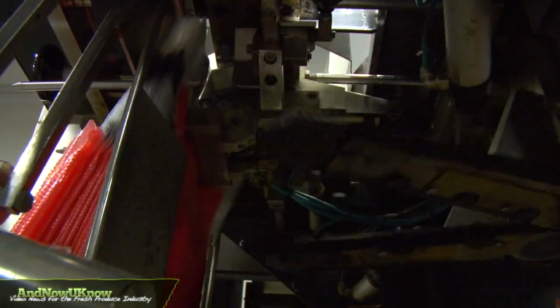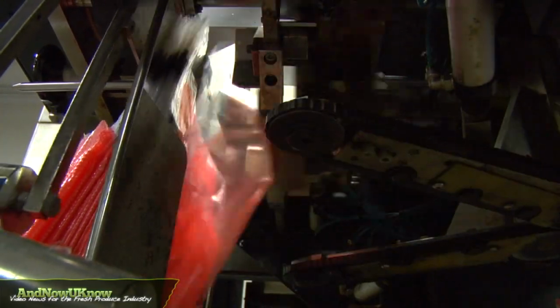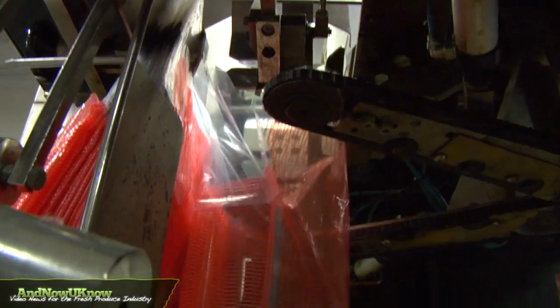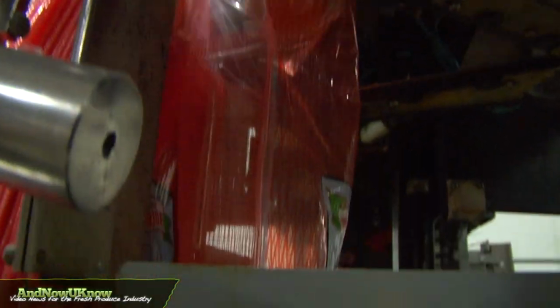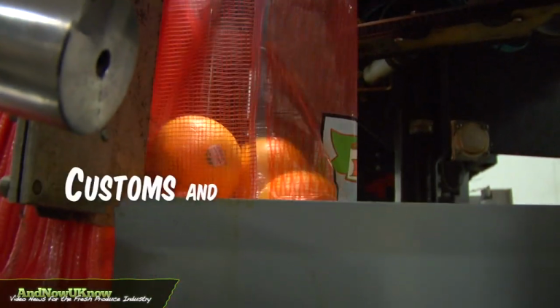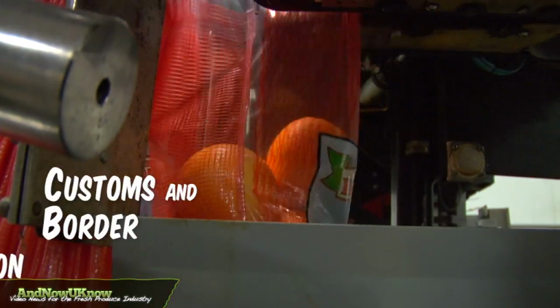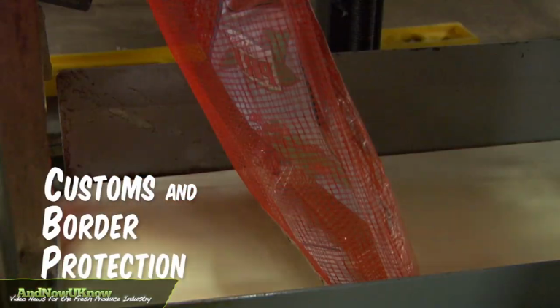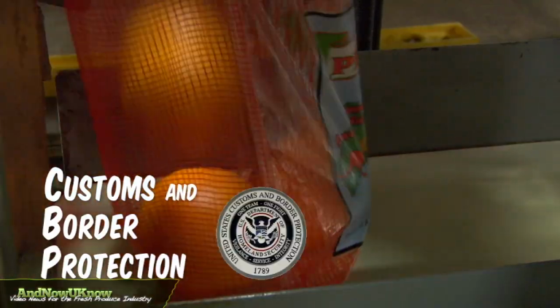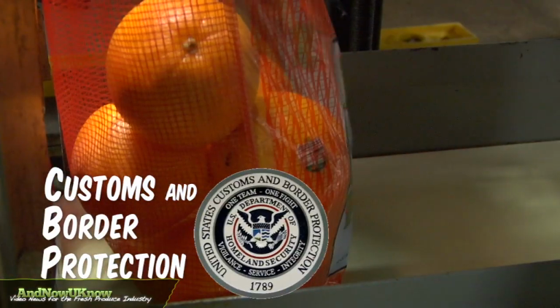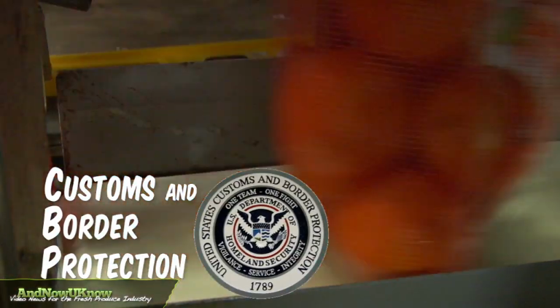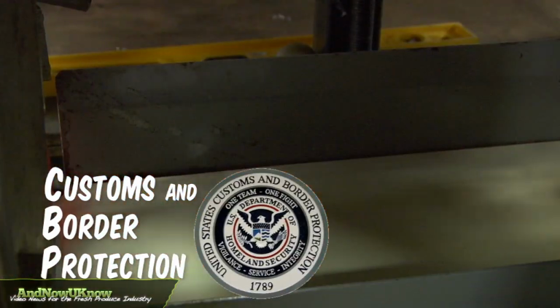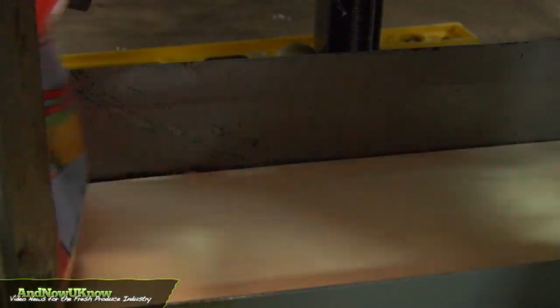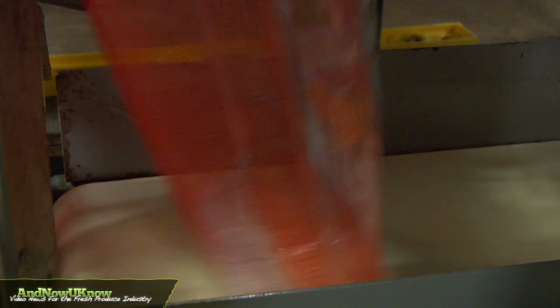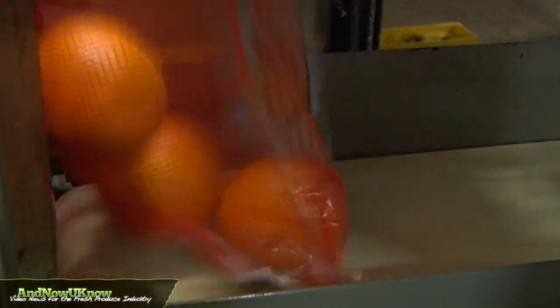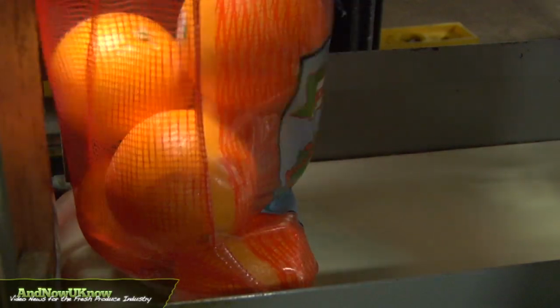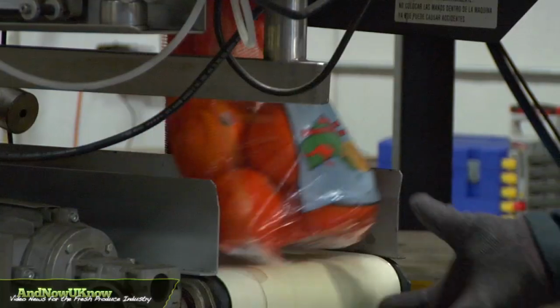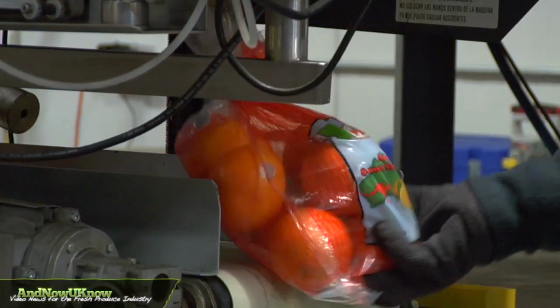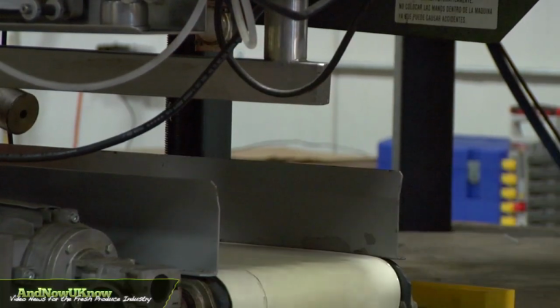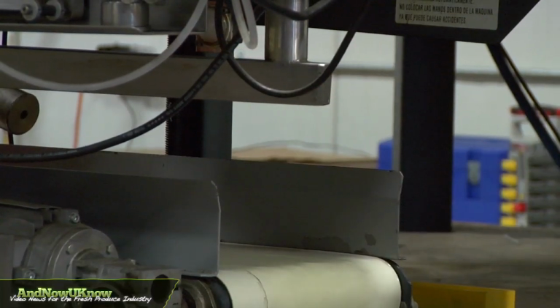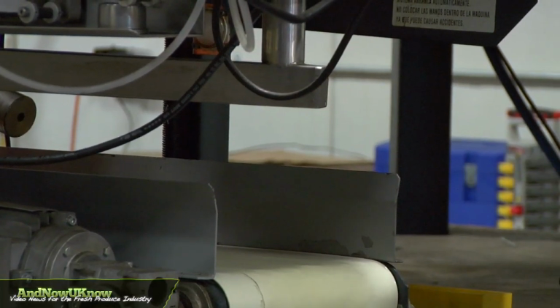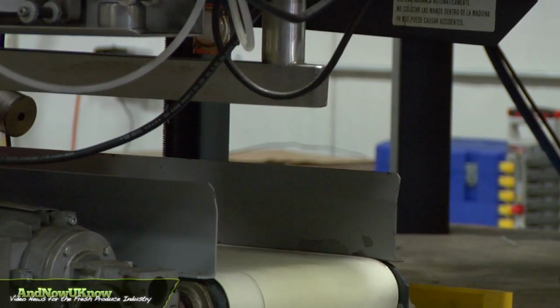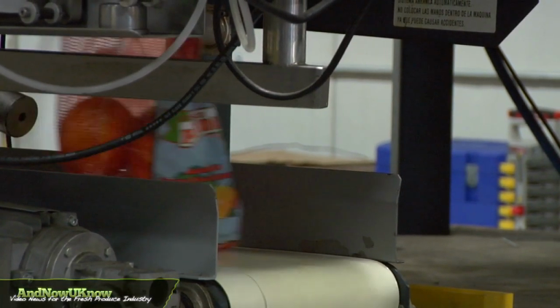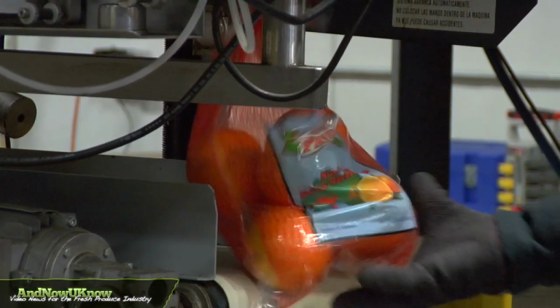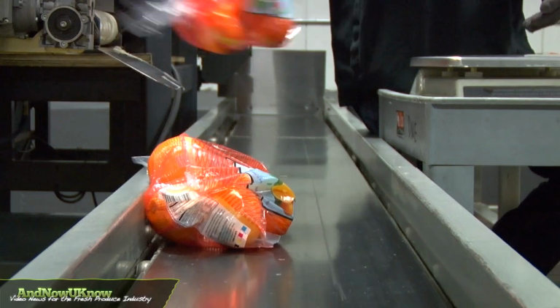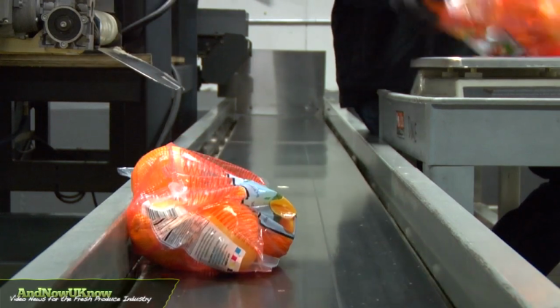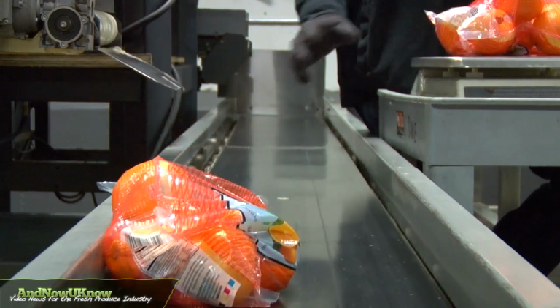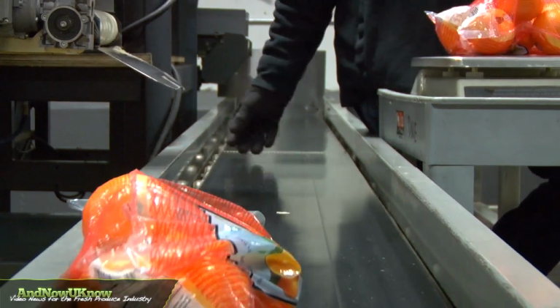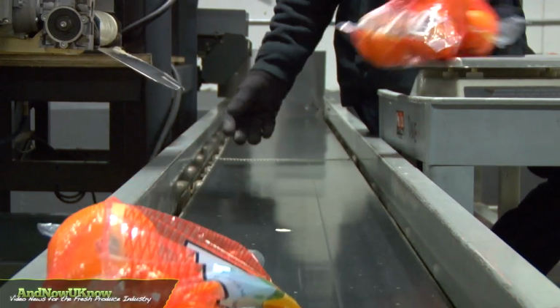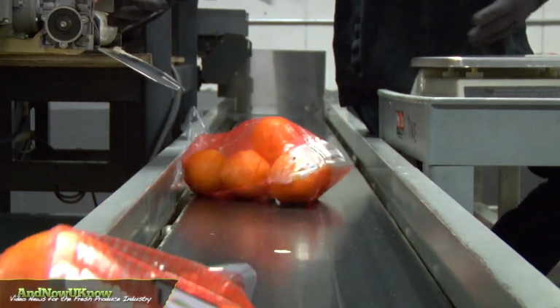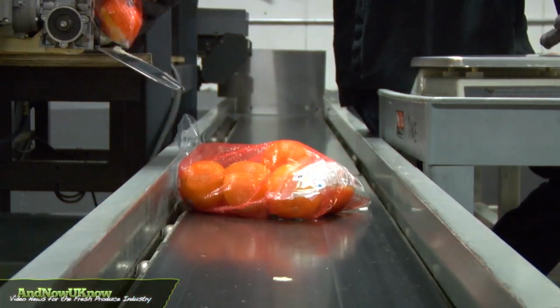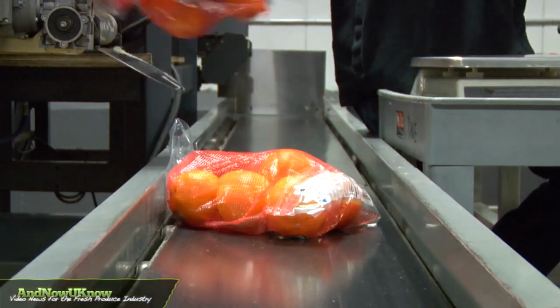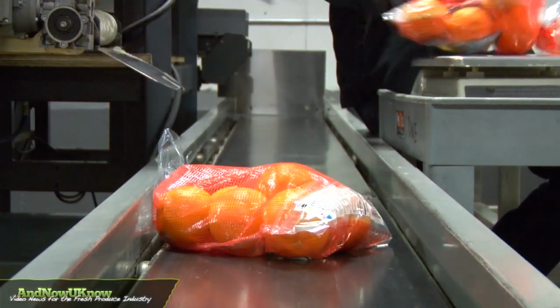Once the fruit has arrived here it's got to be cleared by CBP, and once it gets into this facility we then go through a normal inspection procedure of looking at some cartons from every pallet of fruit, just to ensure that the condition of the fruit is good.